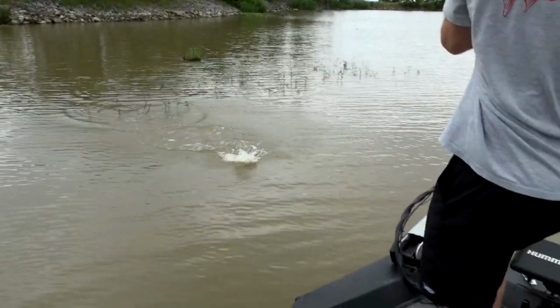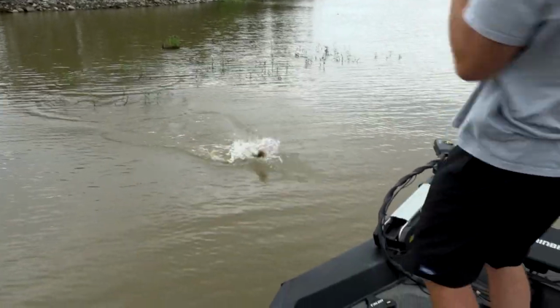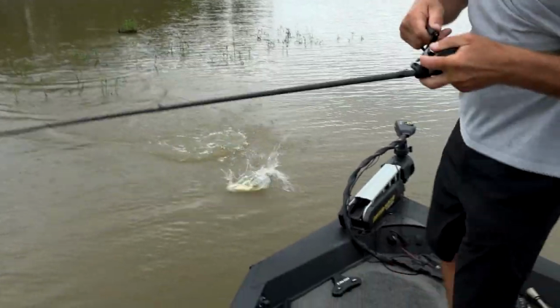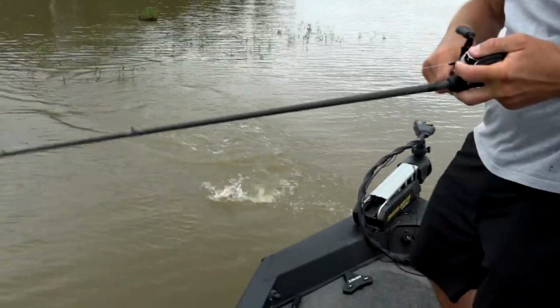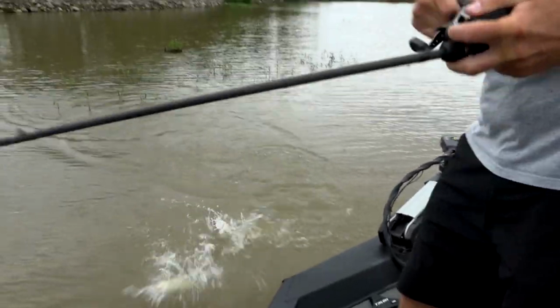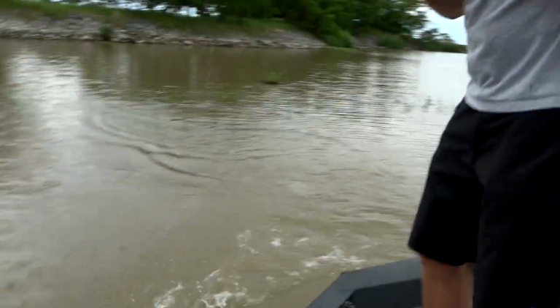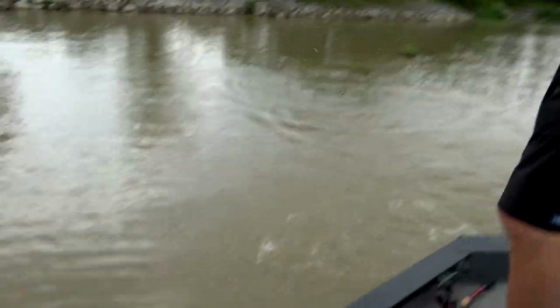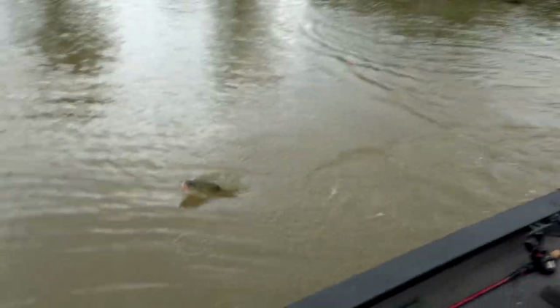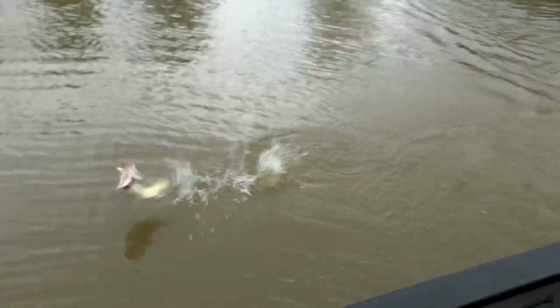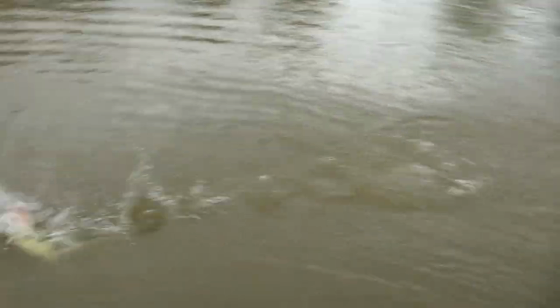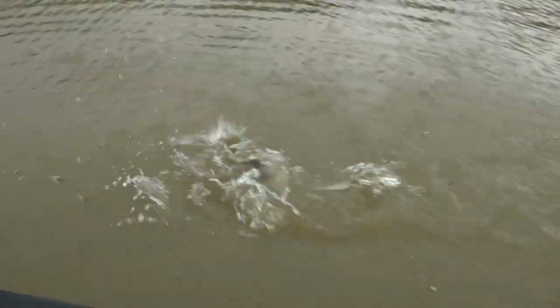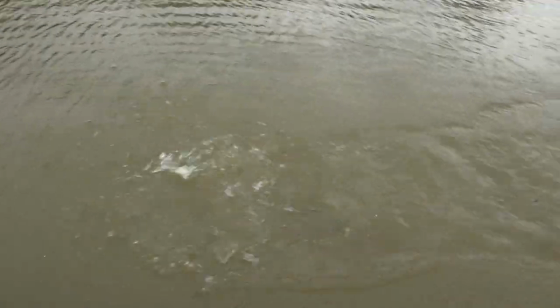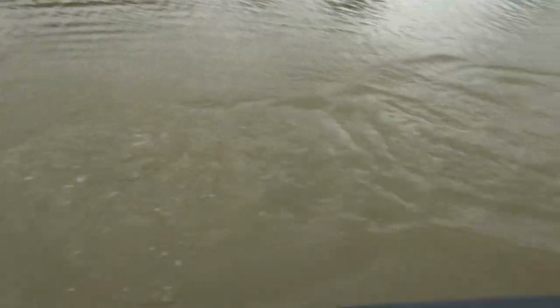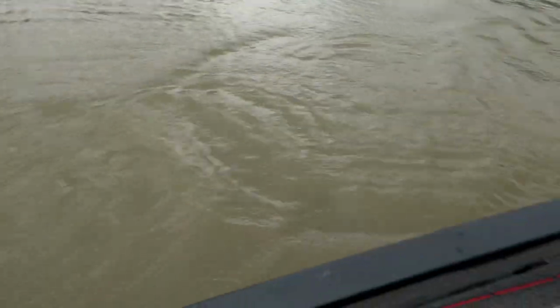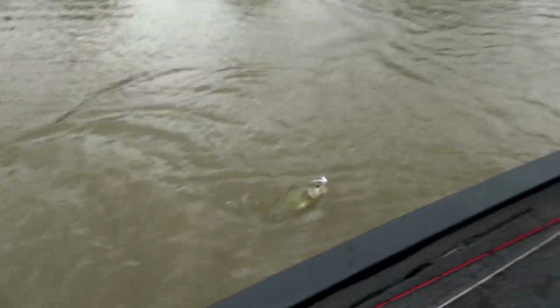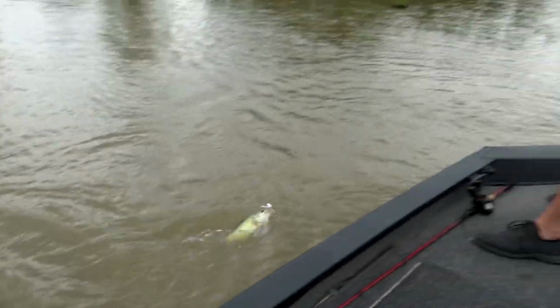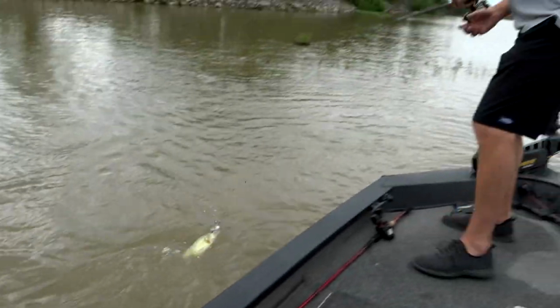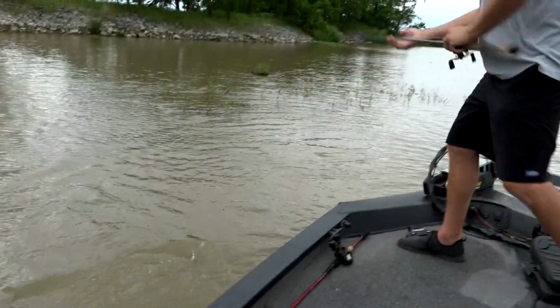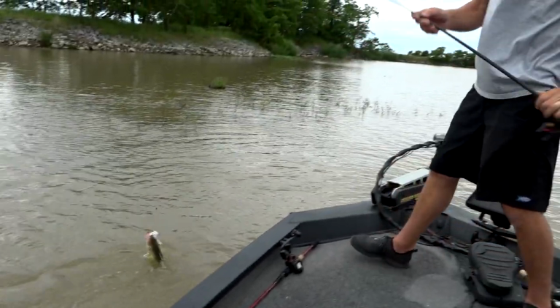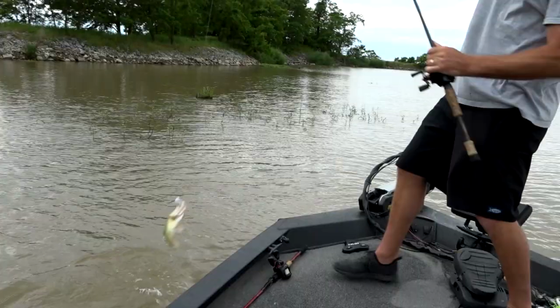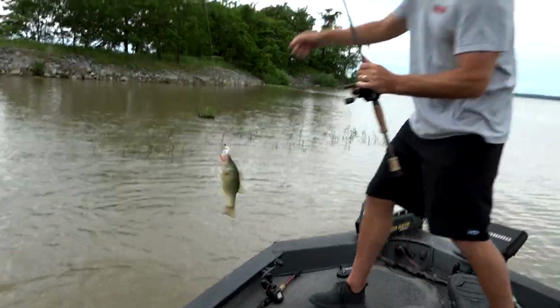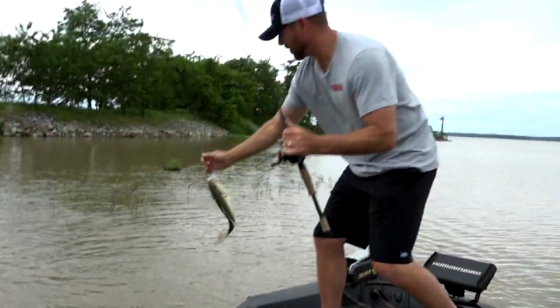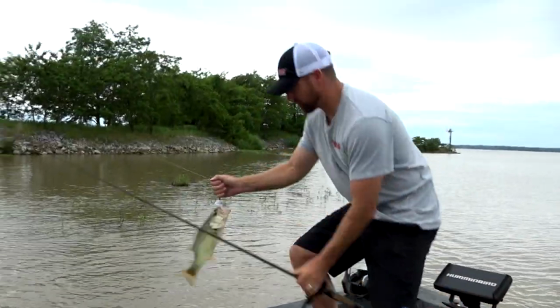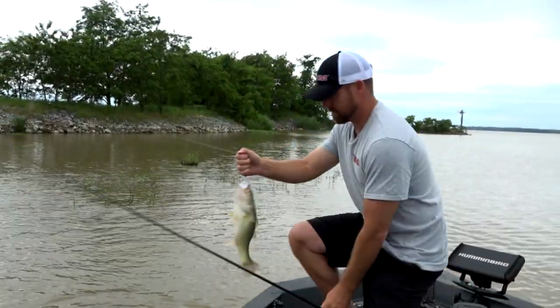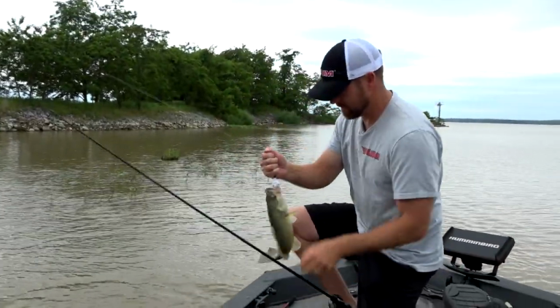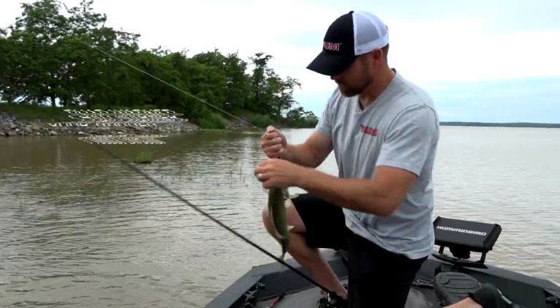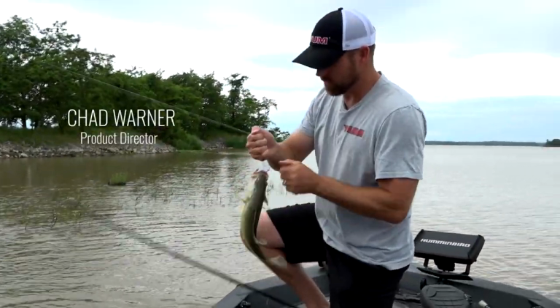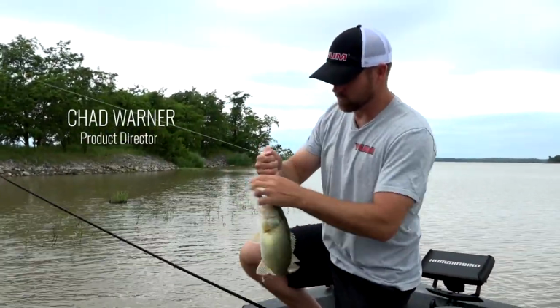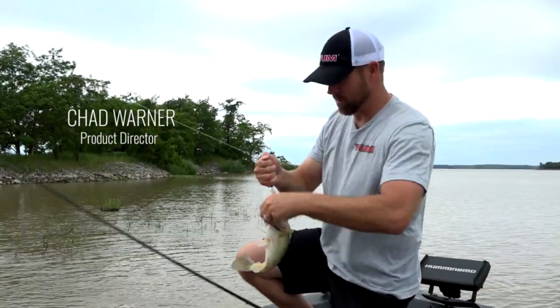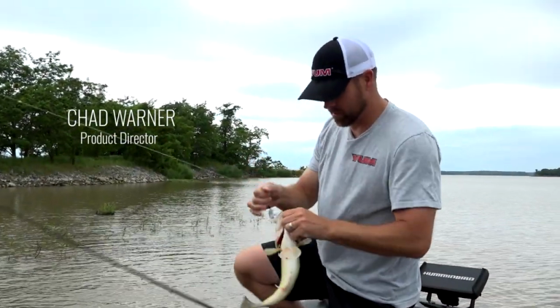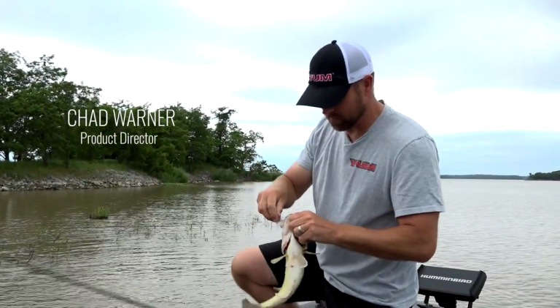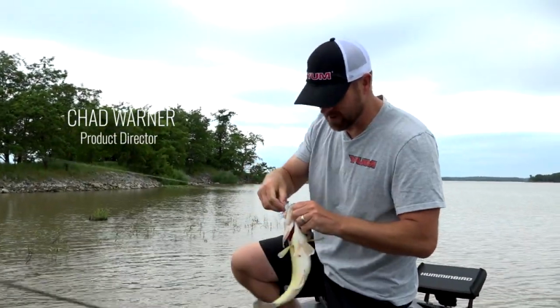50 pounds, that boy sucked that thing down! That bite is so fun. I got my pulls down. They're all fun like that, especially when you're swimming a bait through the grass.